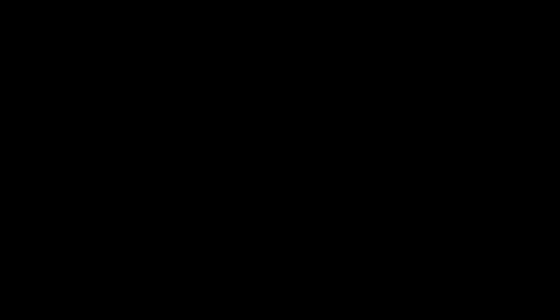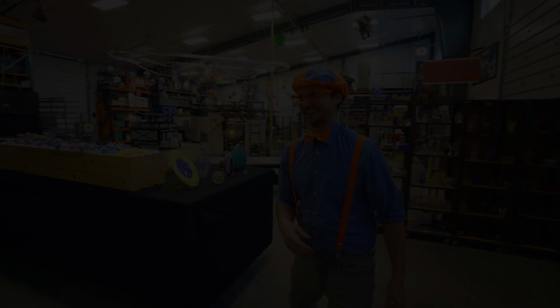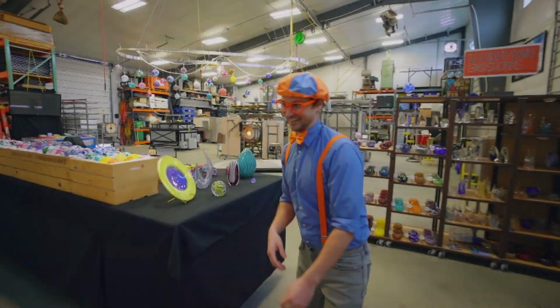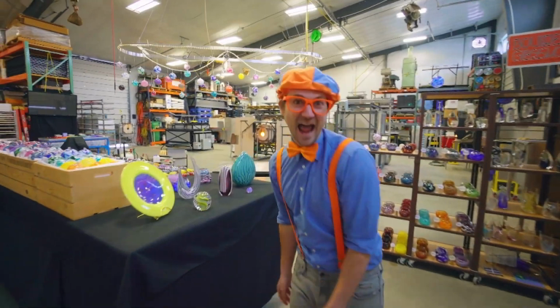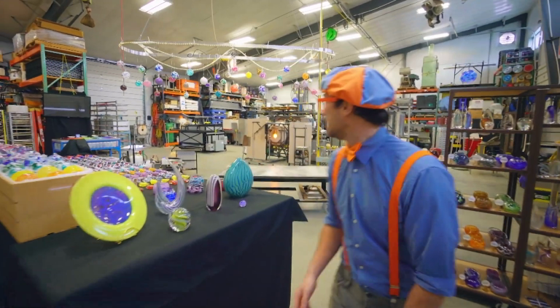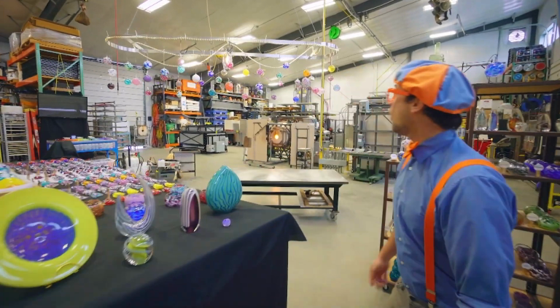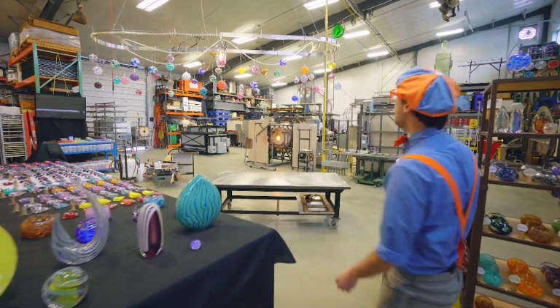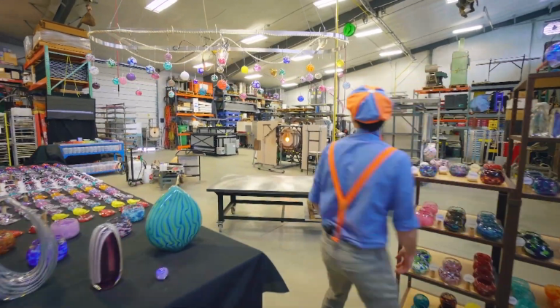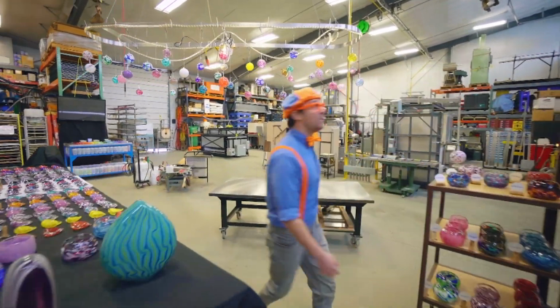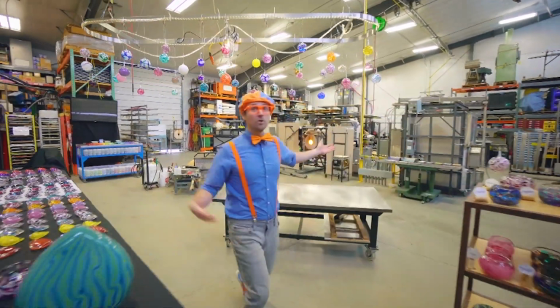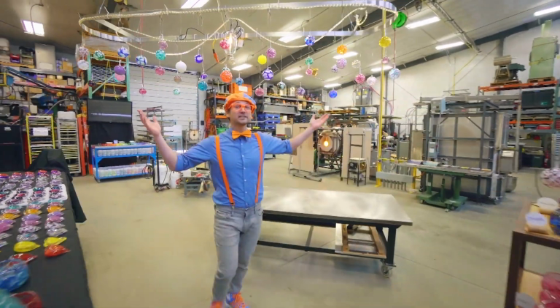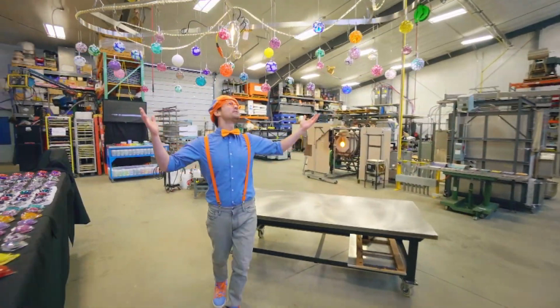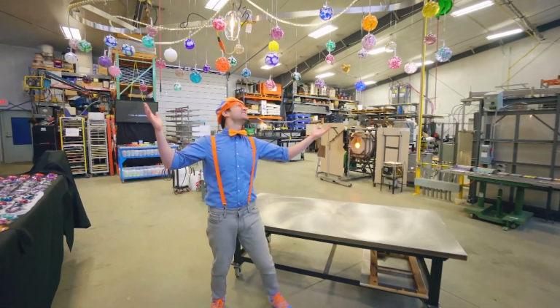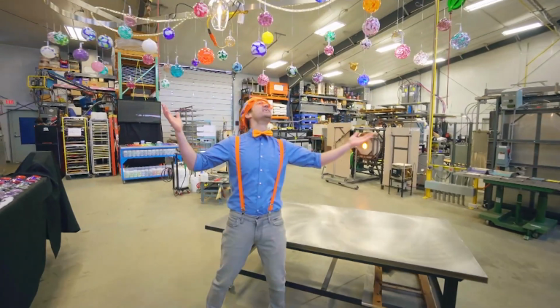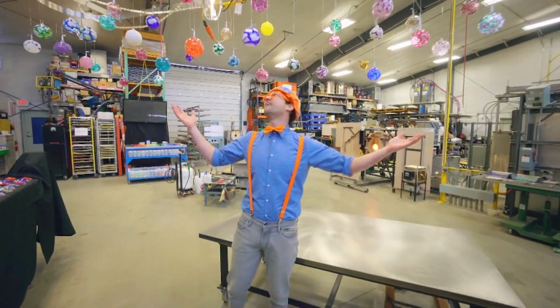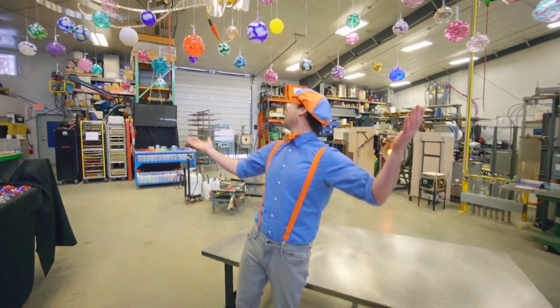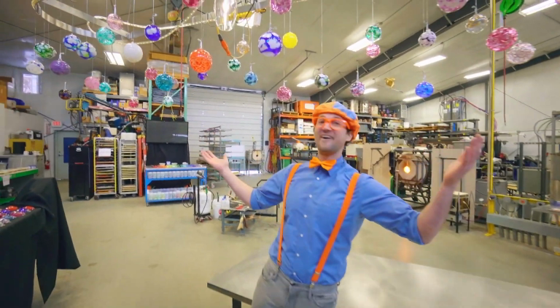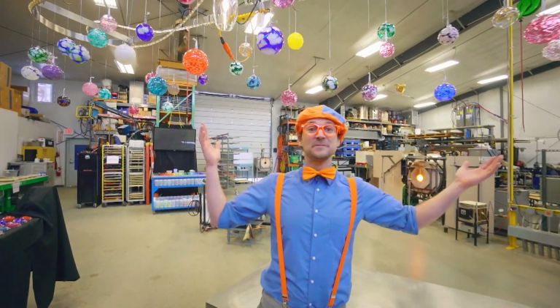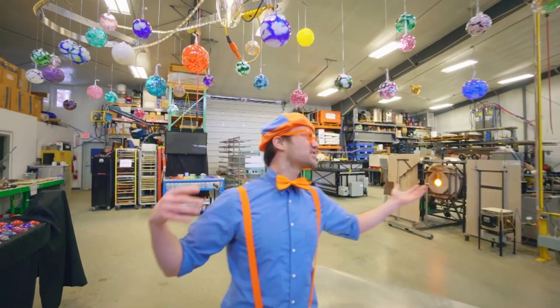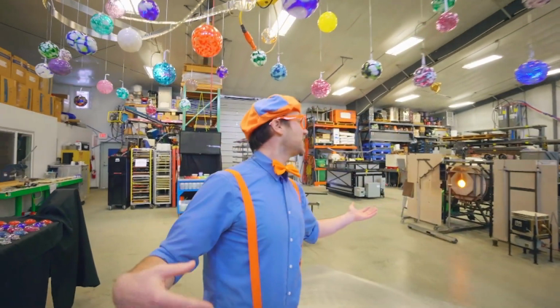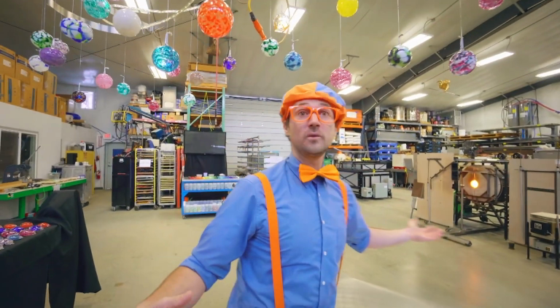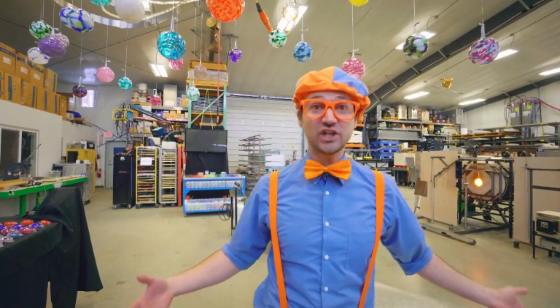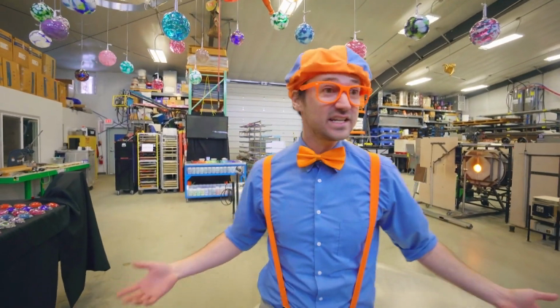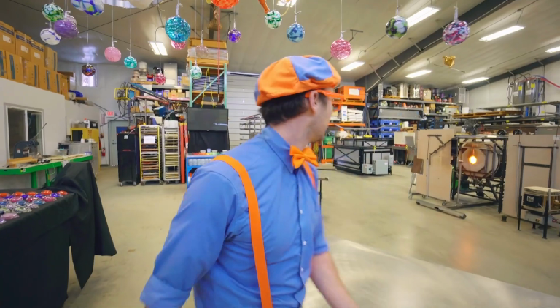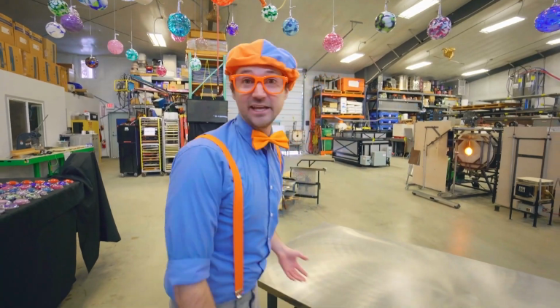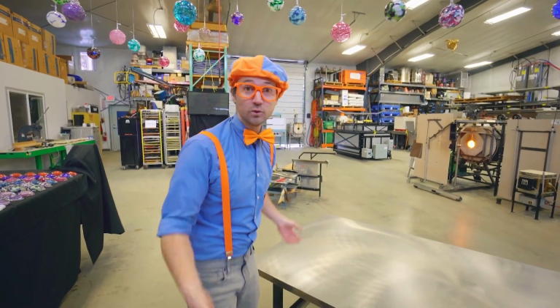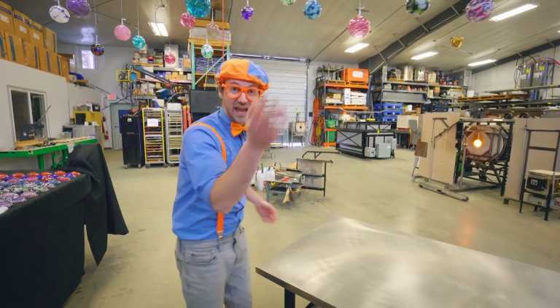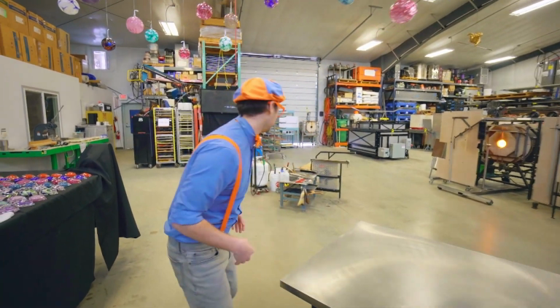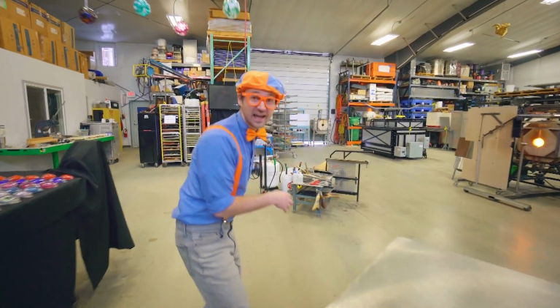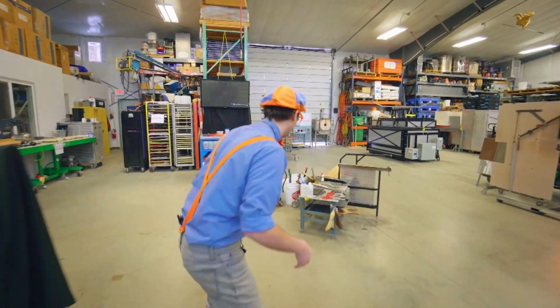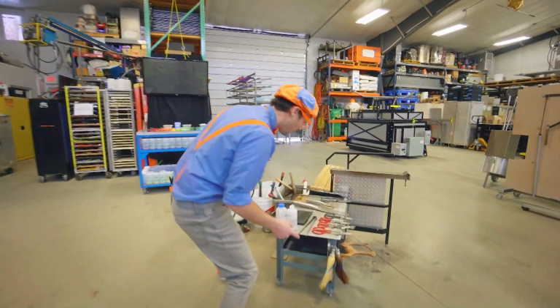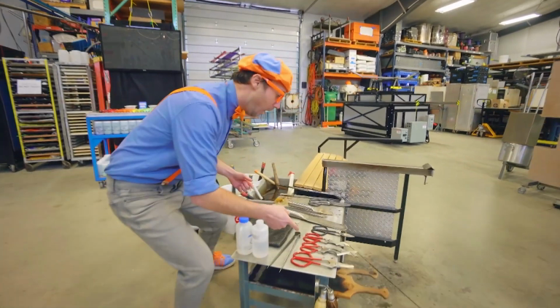I love honey. Whoa! Look at this place! Wow! There's so many cool machines in here and tools. Come check it out! Whoa!